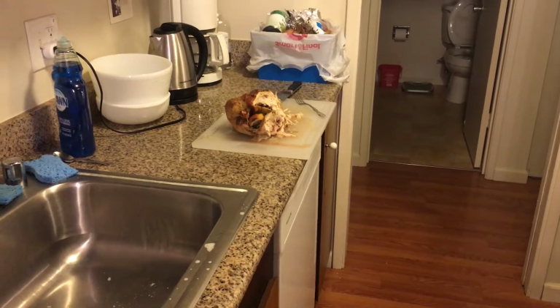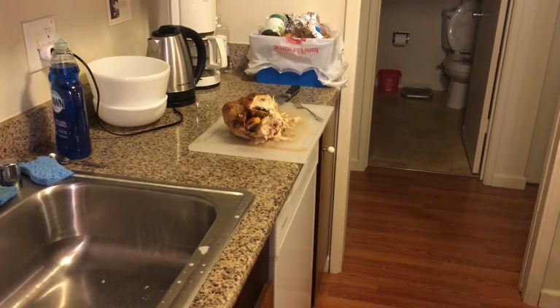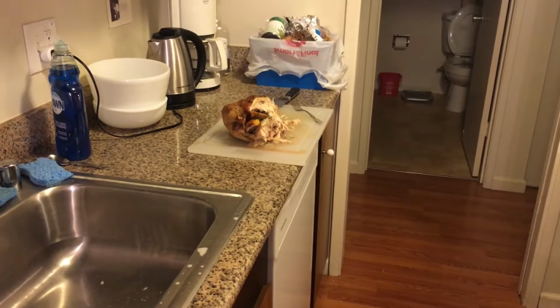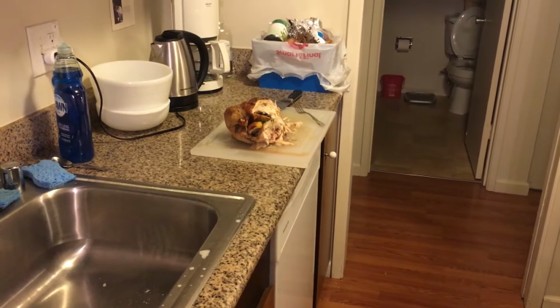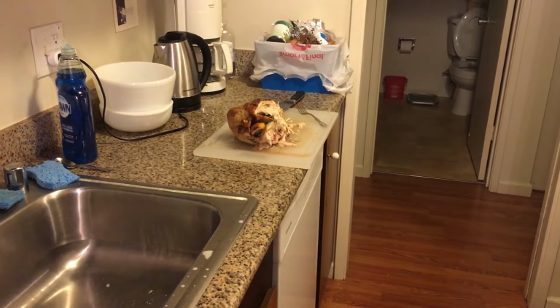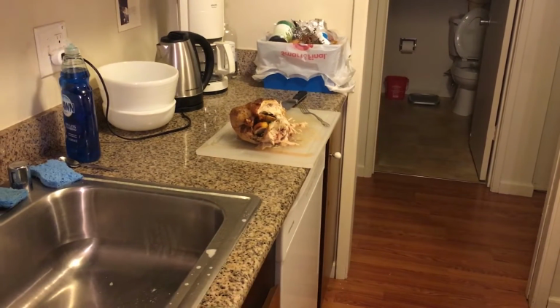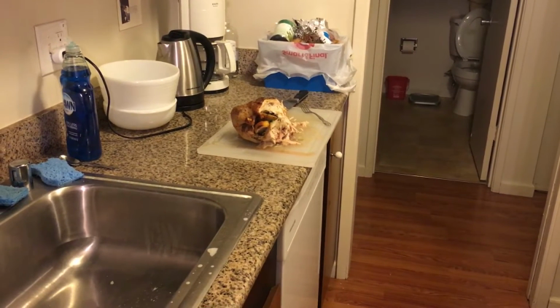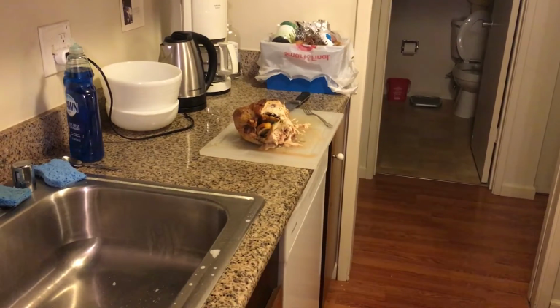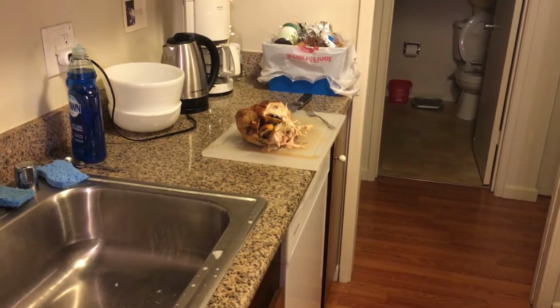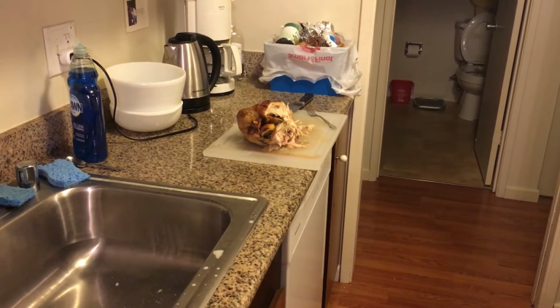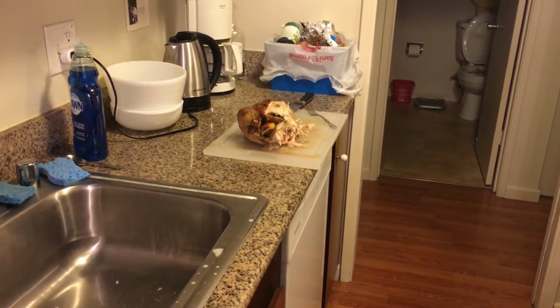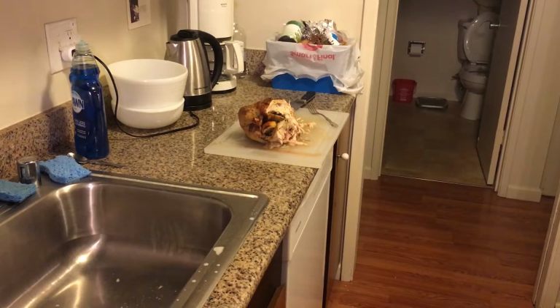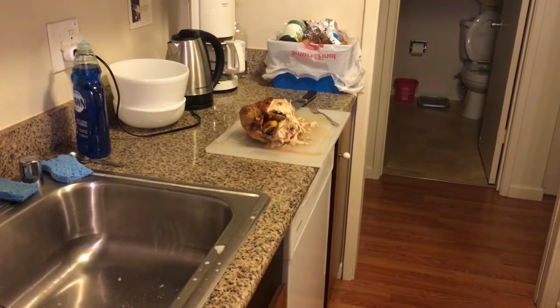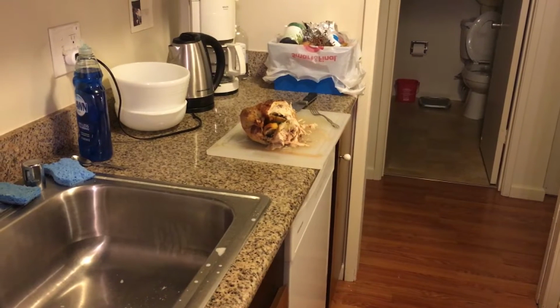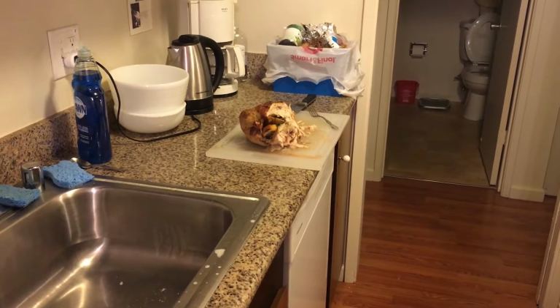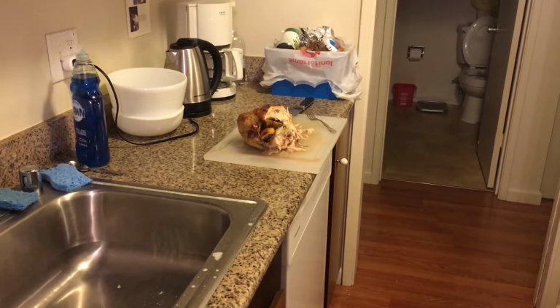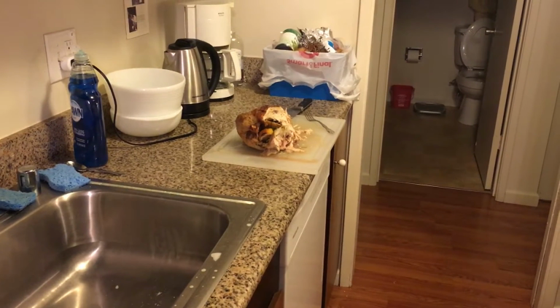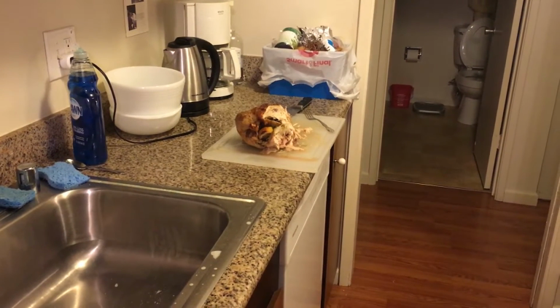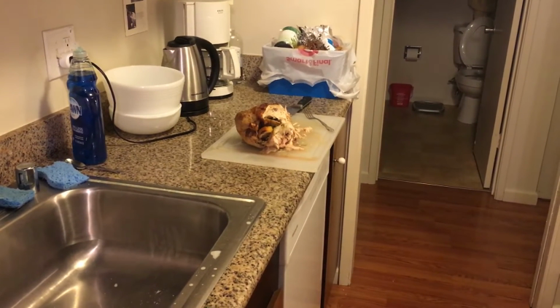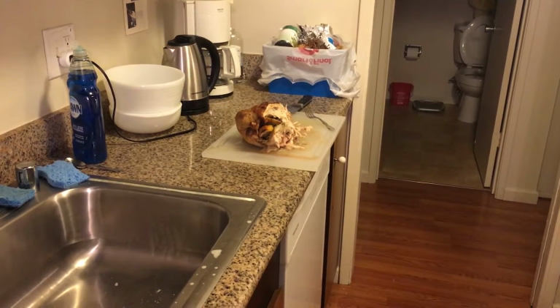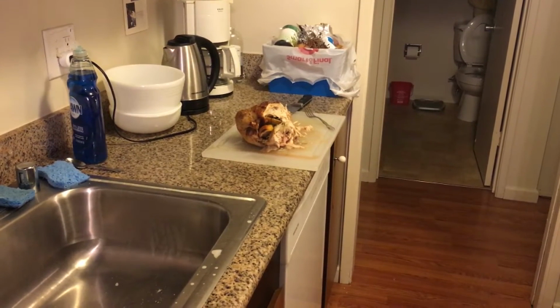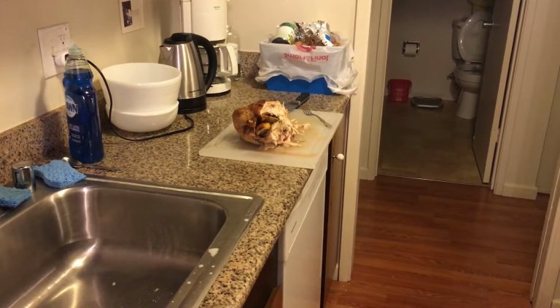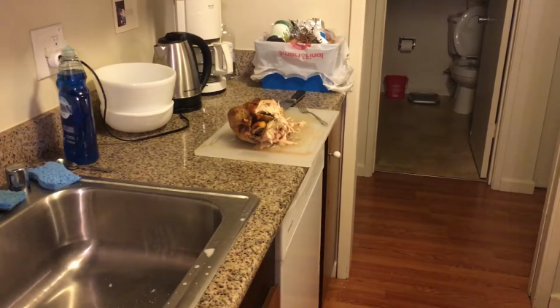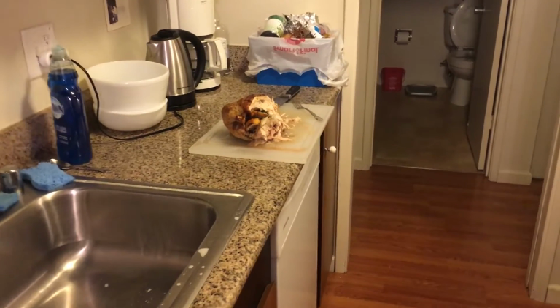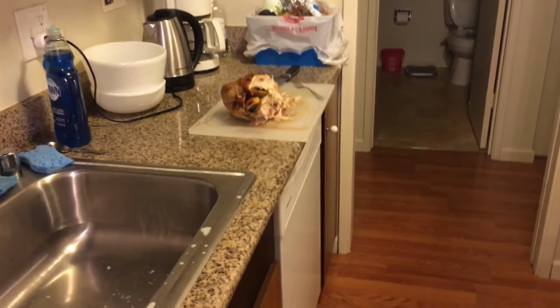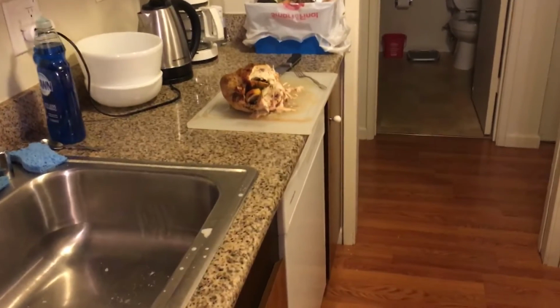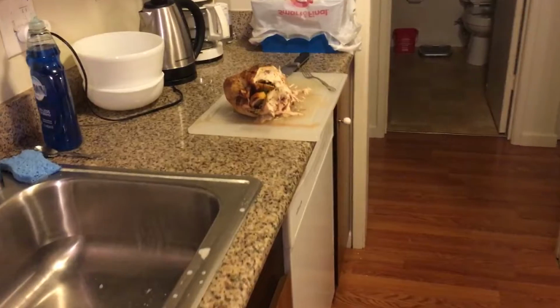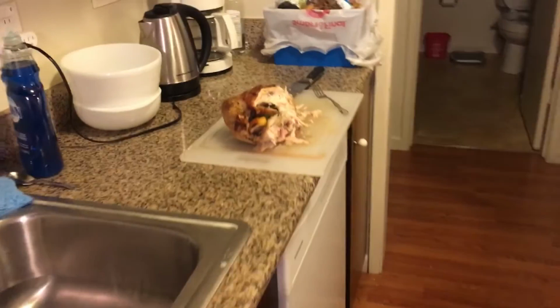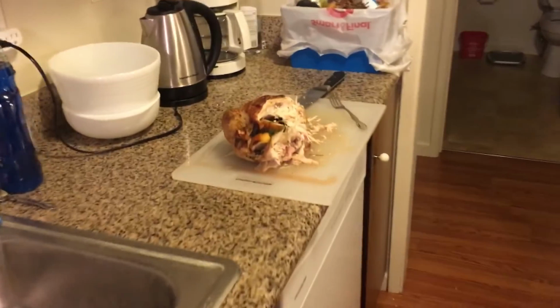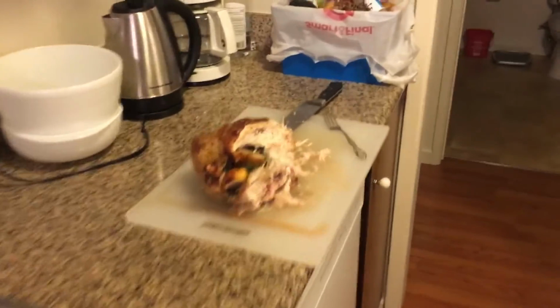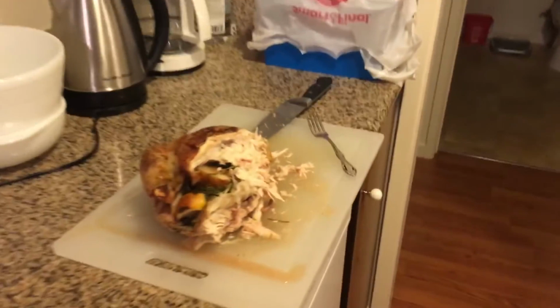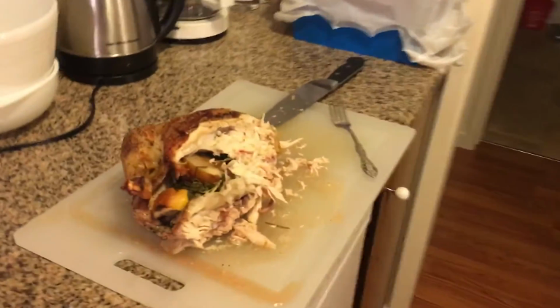Hey everybody, it's Justin Bowman back here. It is 6:45 p.m. on November 19th, 2022. And I just want to show you, I'm carving up the chicken right here.